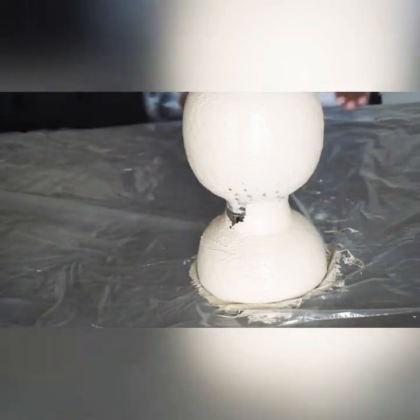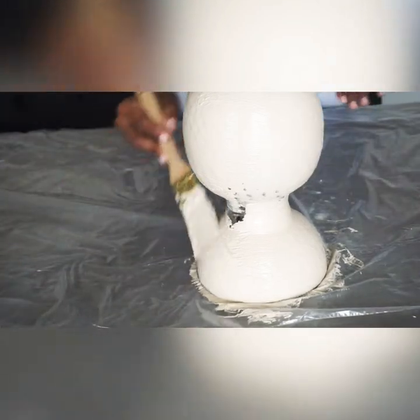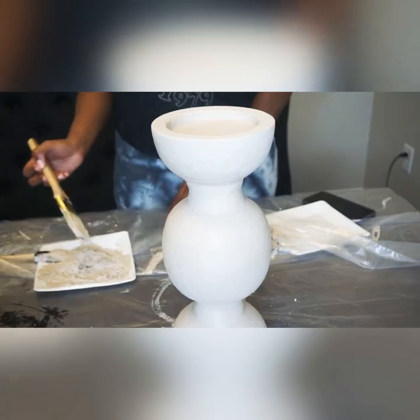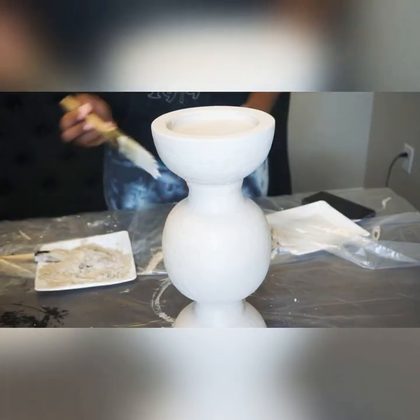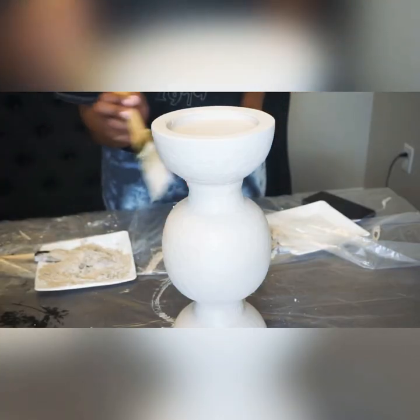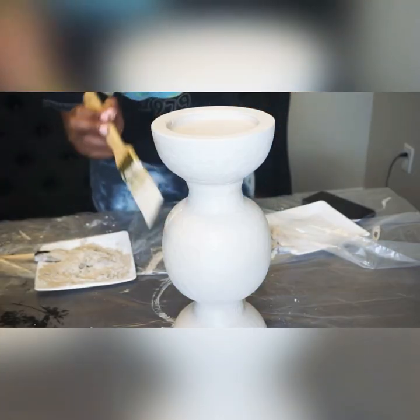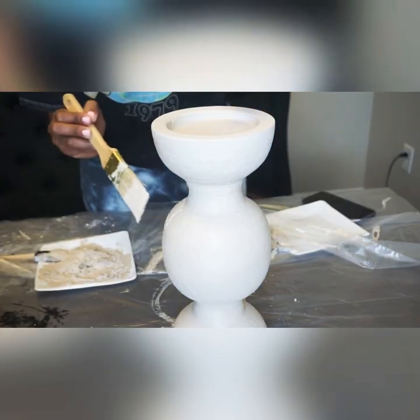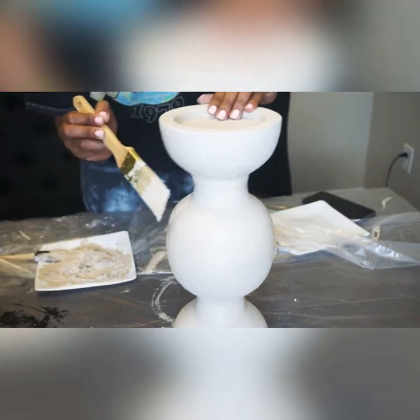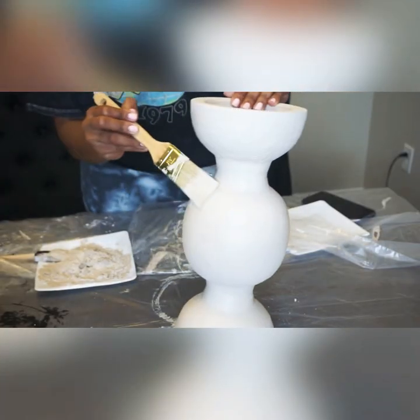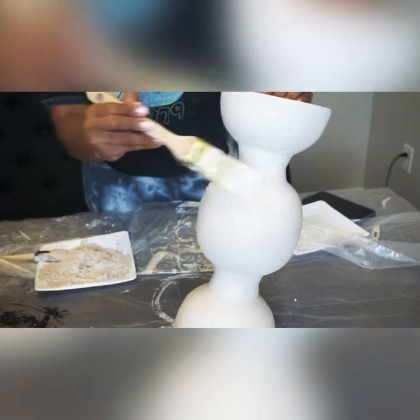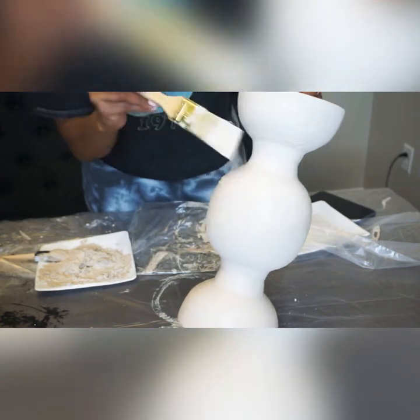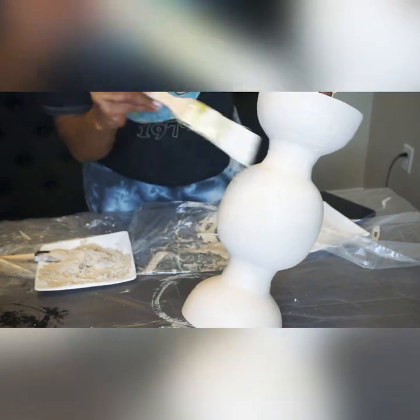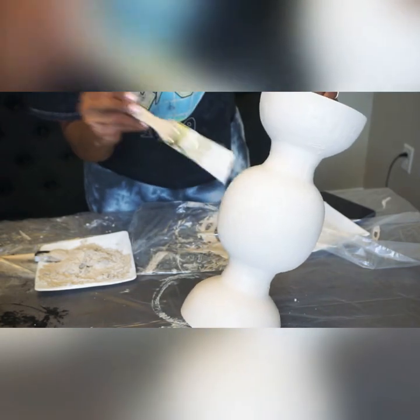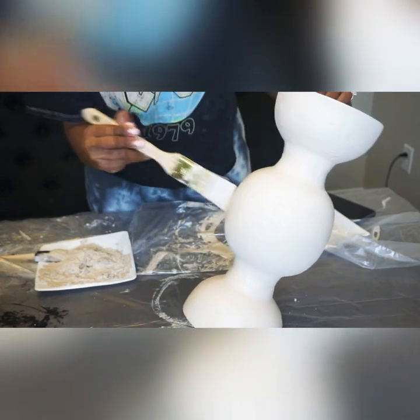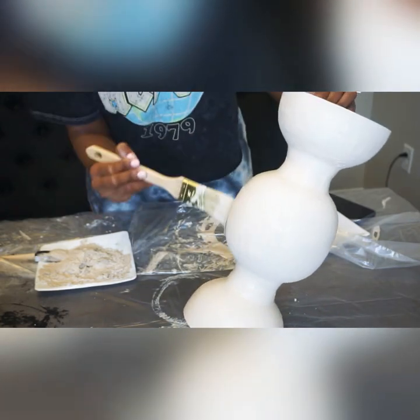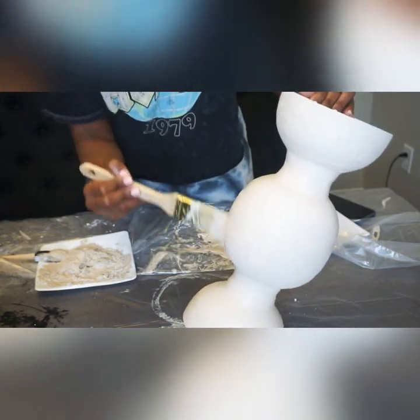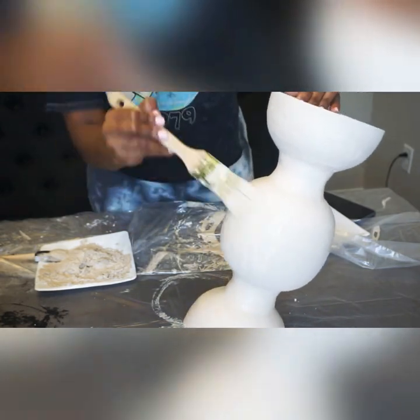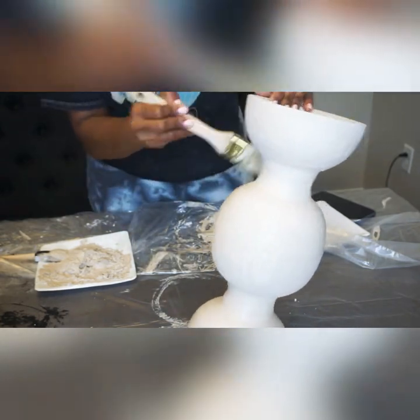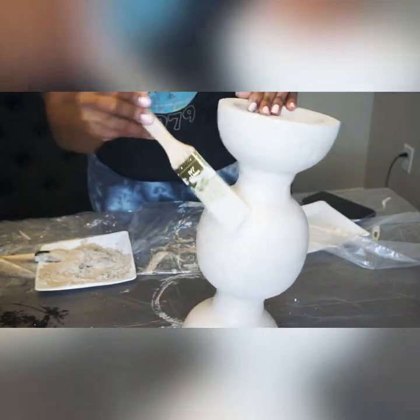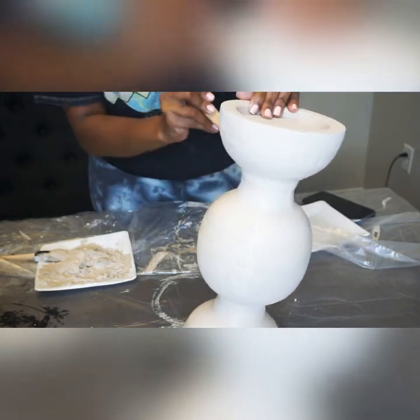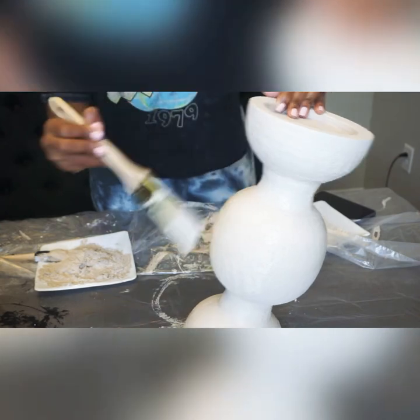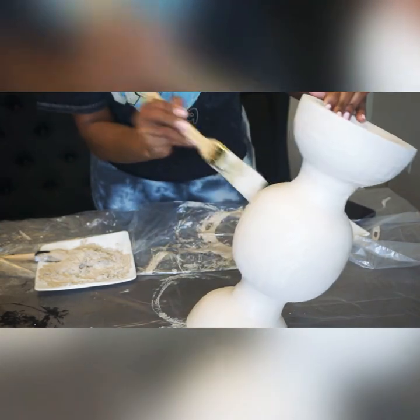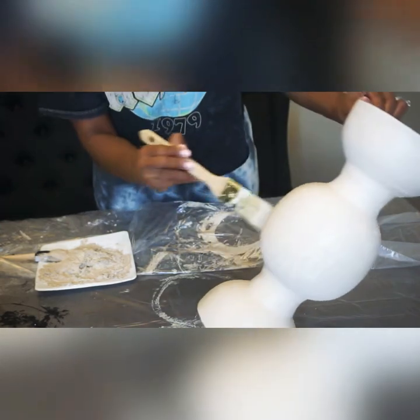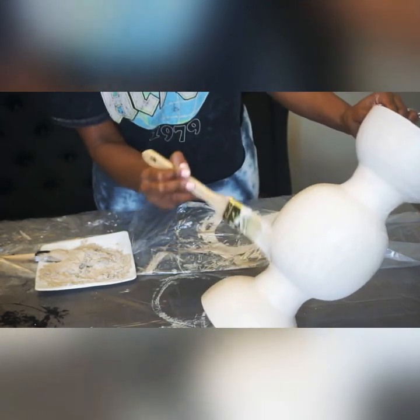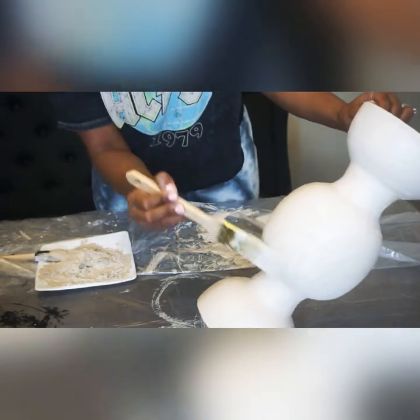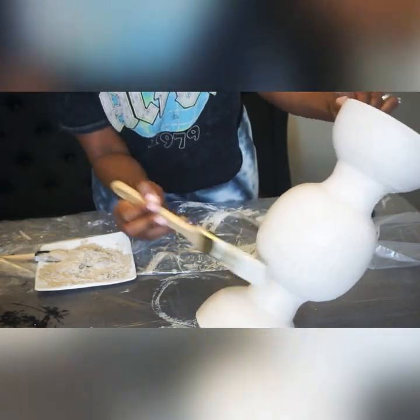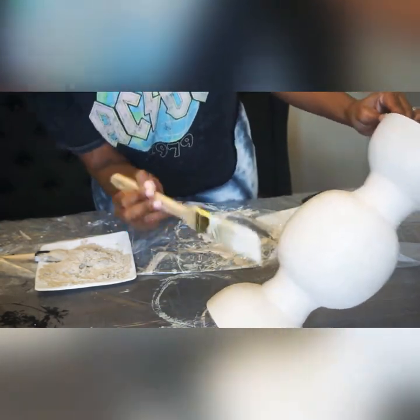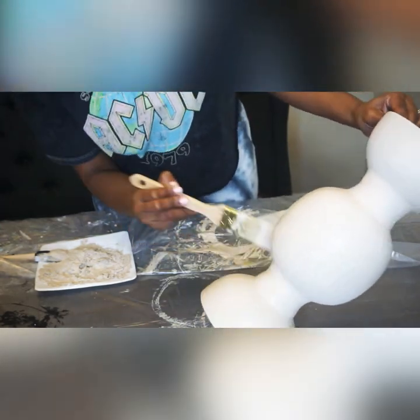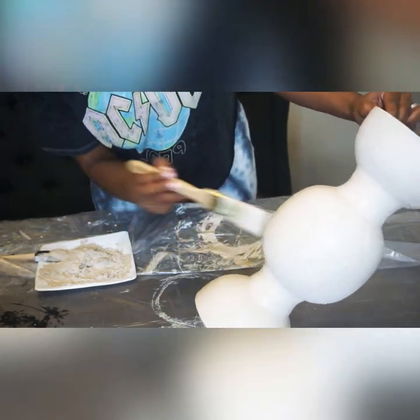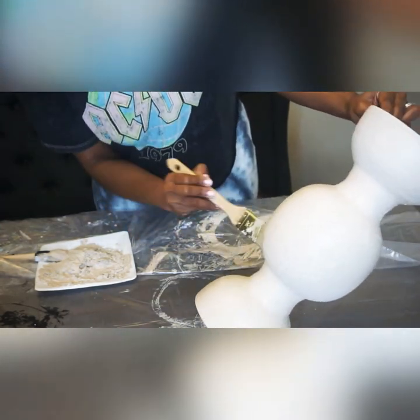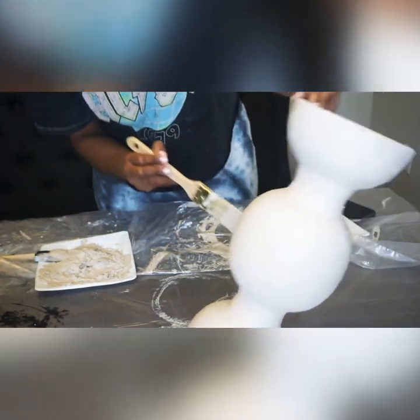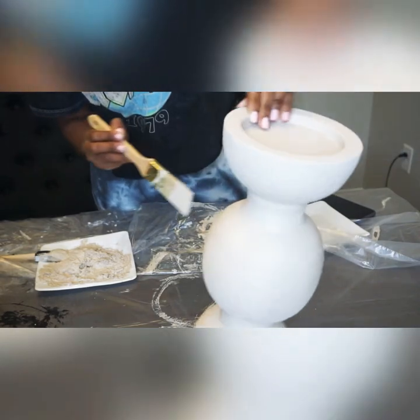We have let the first layer dry and I'm going in with a second coat, because I can still see a tad bit of the metal shining through. So I'm just going to go over the whole thing with a nice second coat. The texture is about to be out of this world.